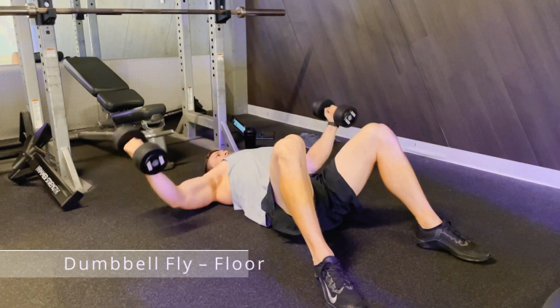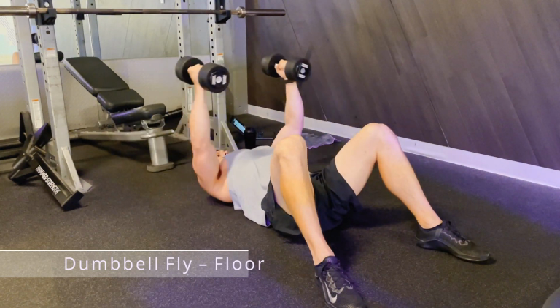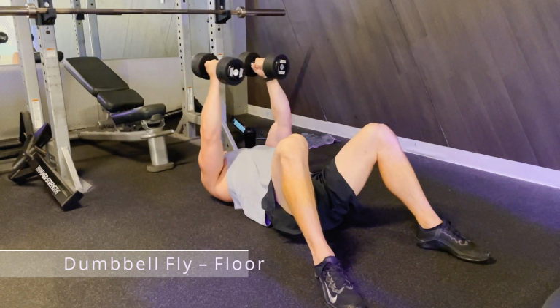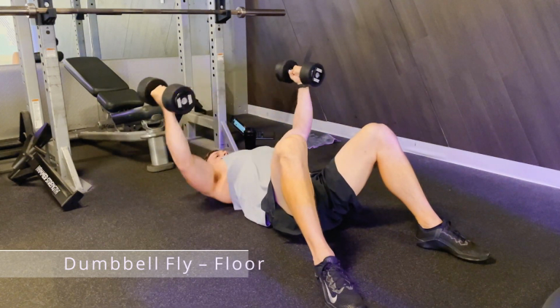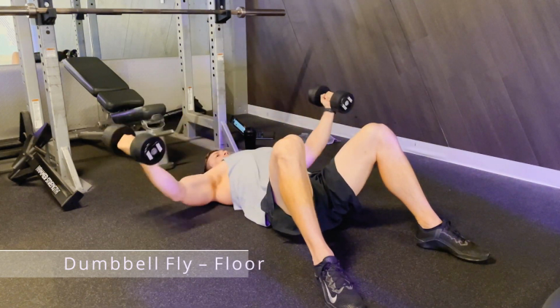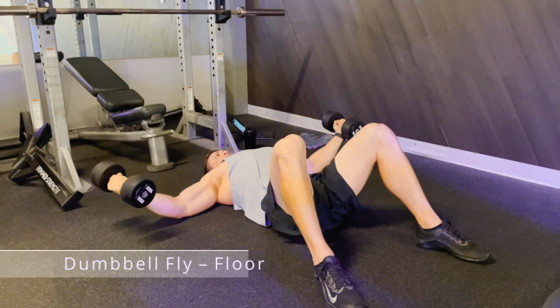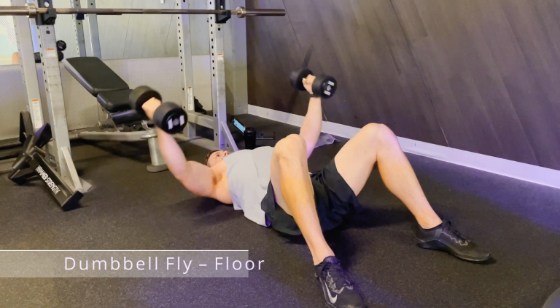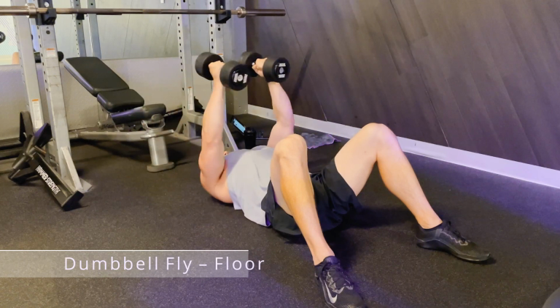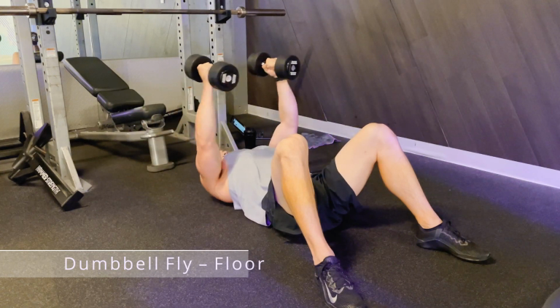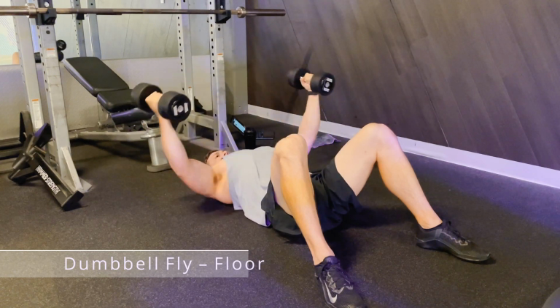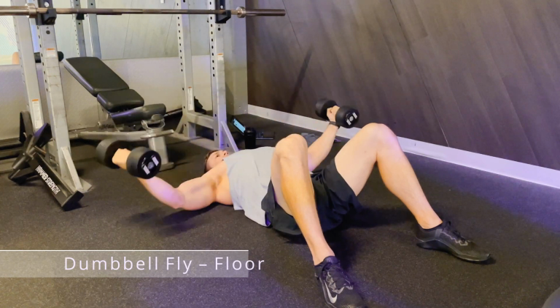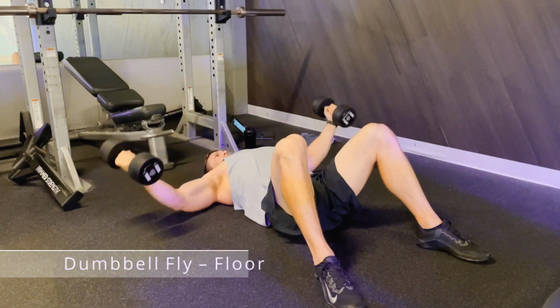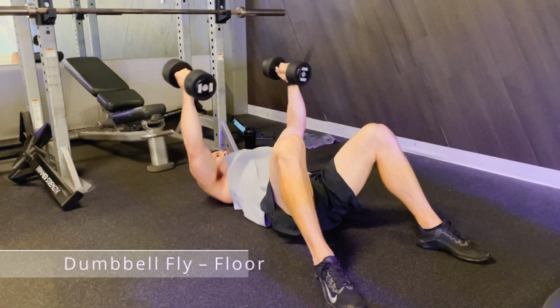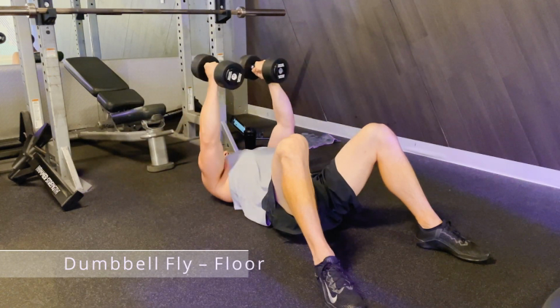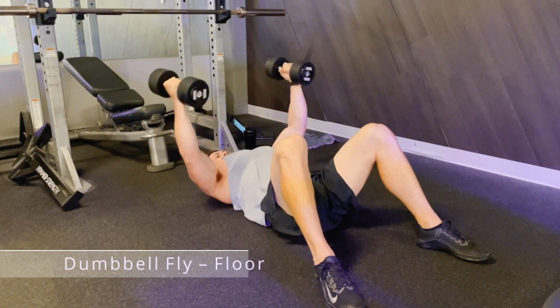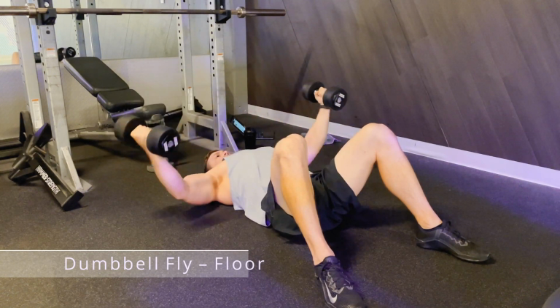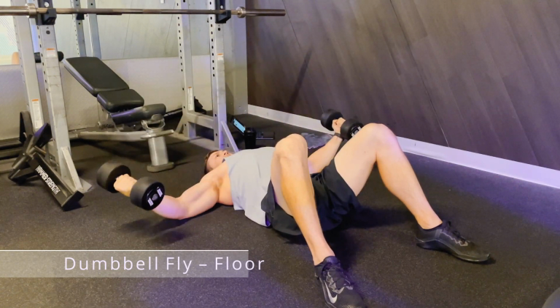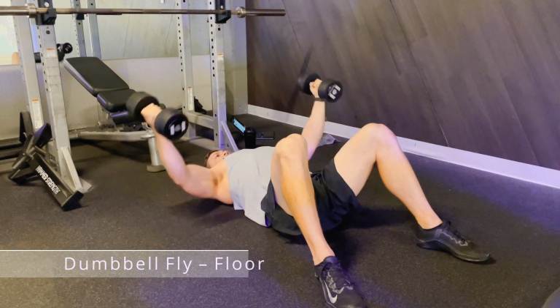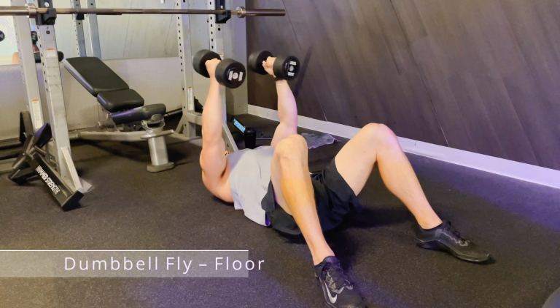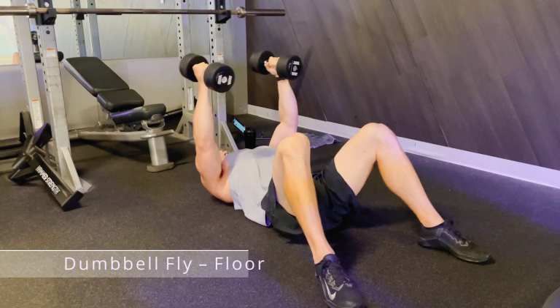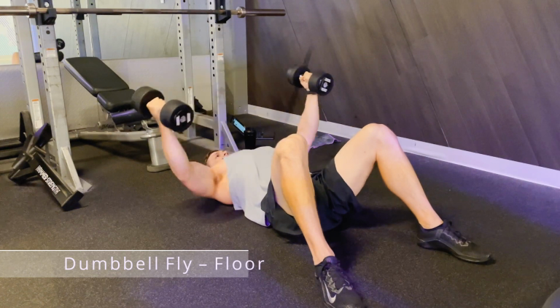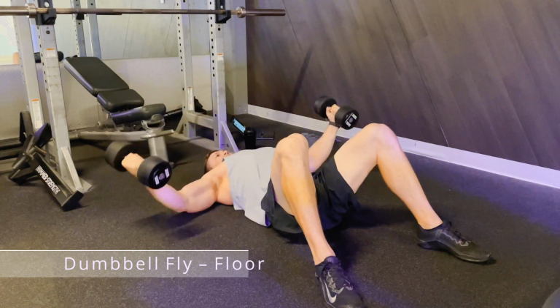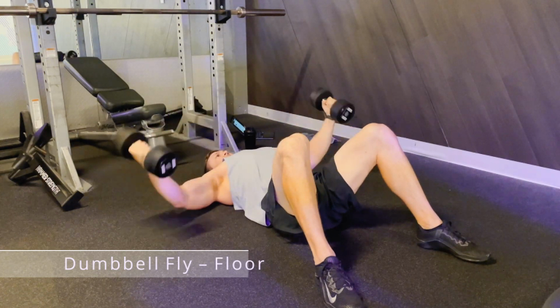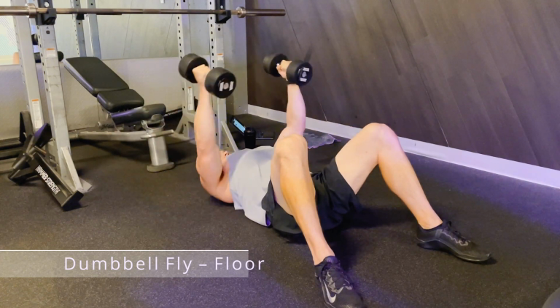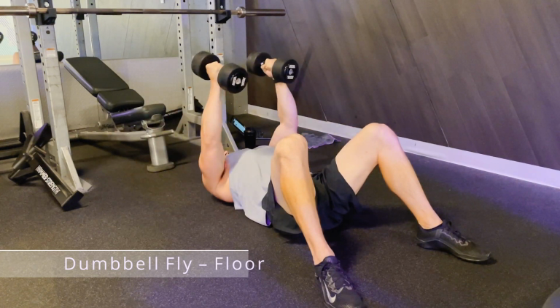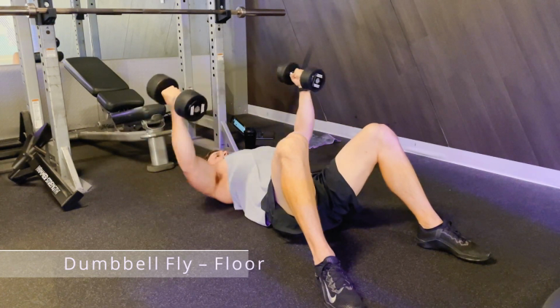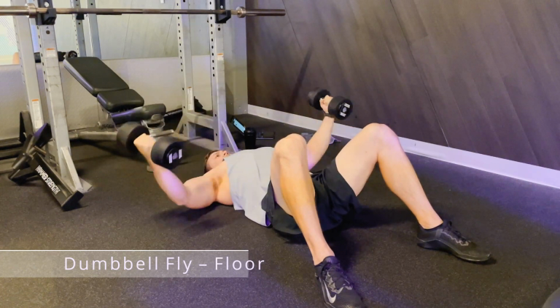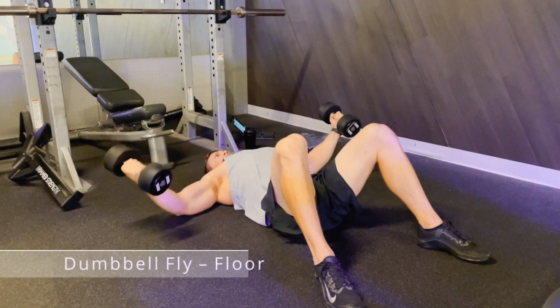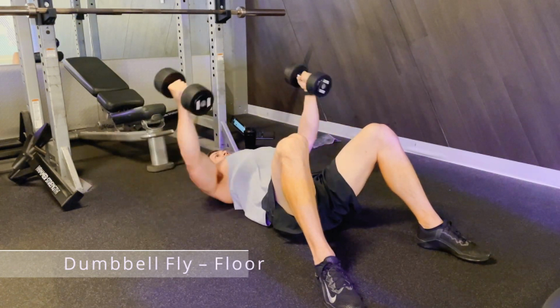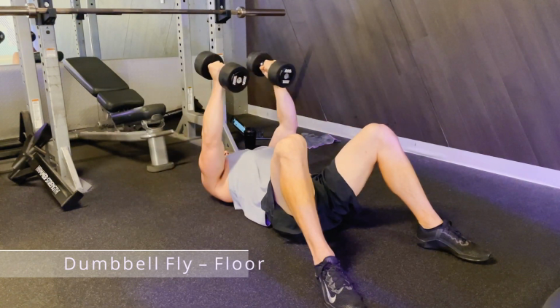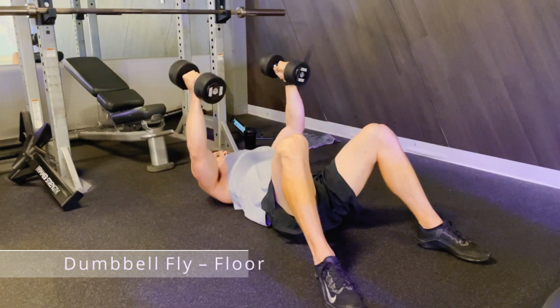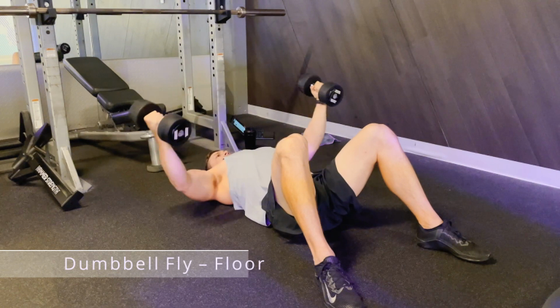Lower the weight until your triceps touch the floor, and then bring back until your dumbbells almost touch at the top. Try and keep the same angle in your elbow throughout the movement. I like to bend my knees for stability.